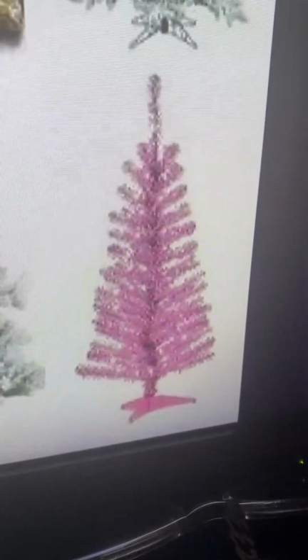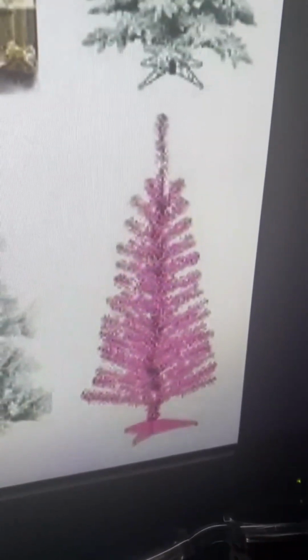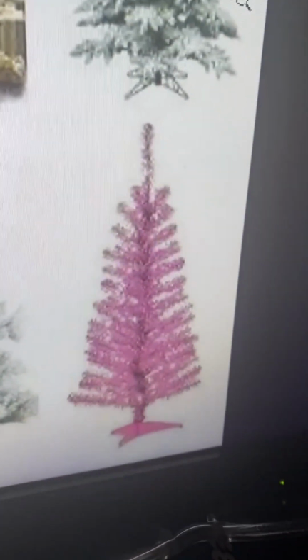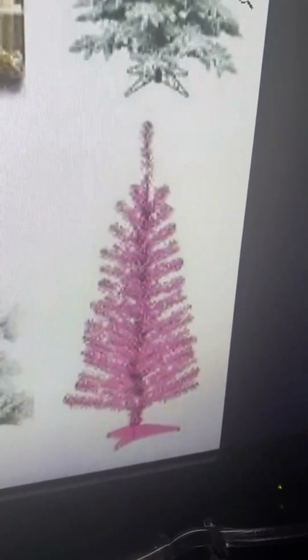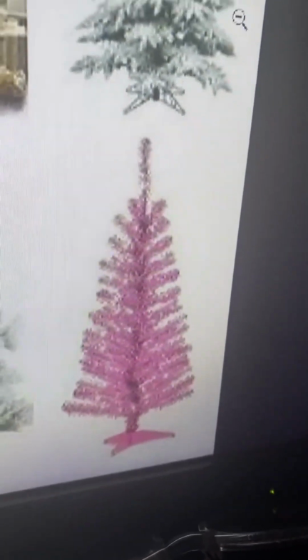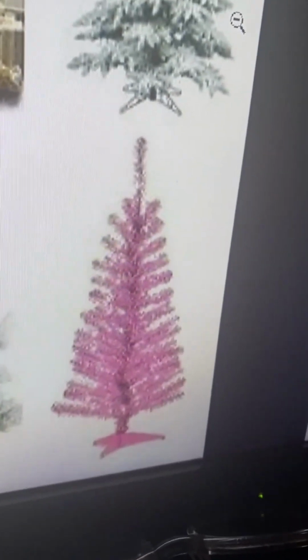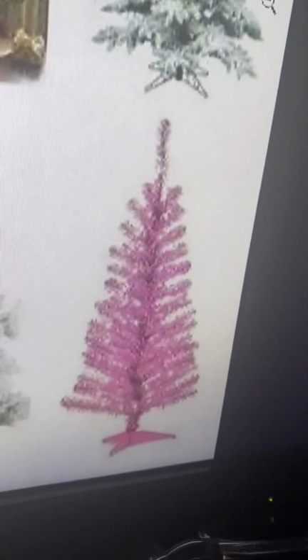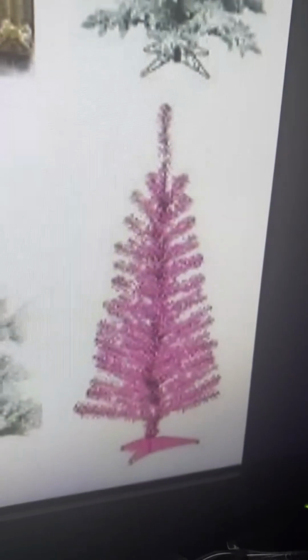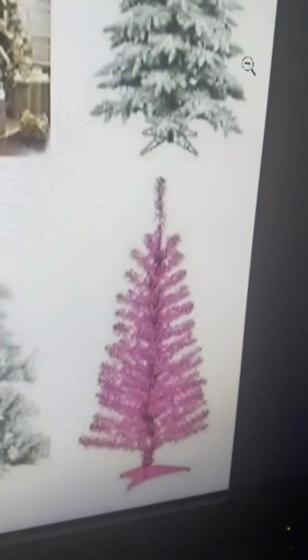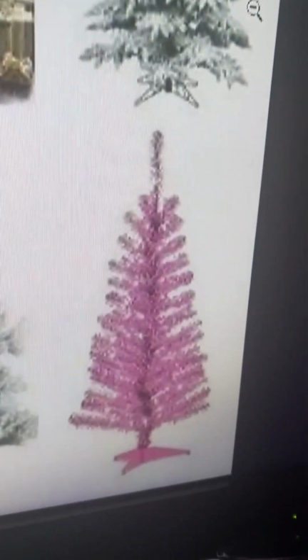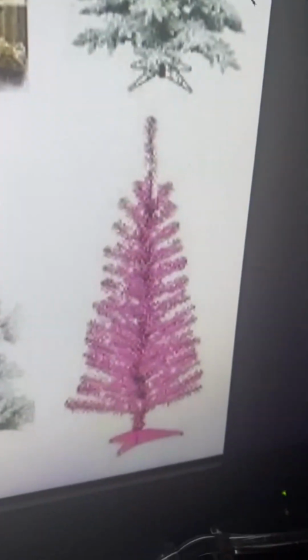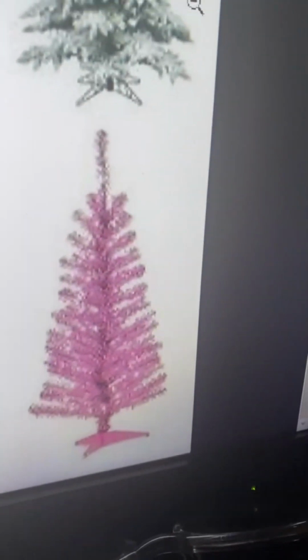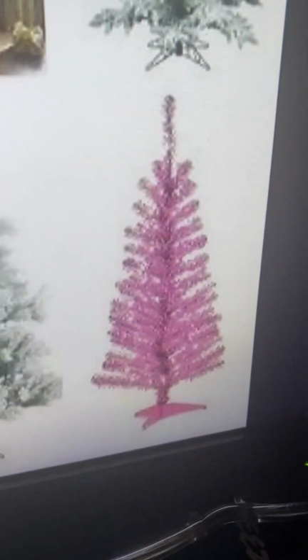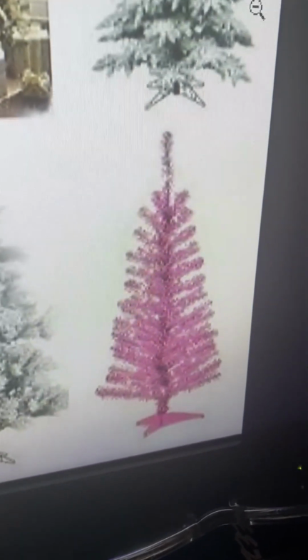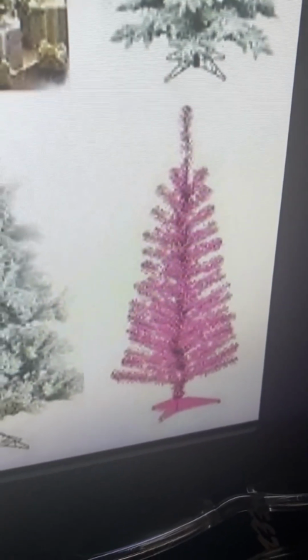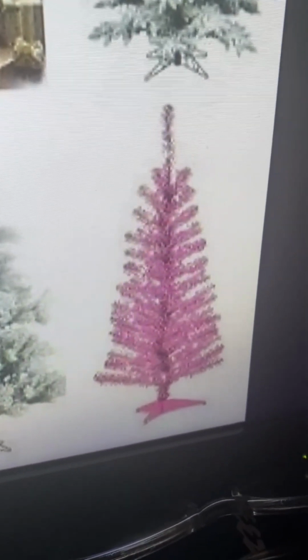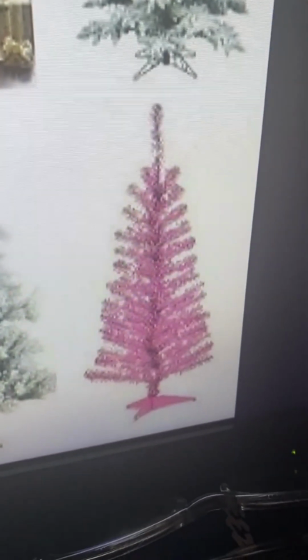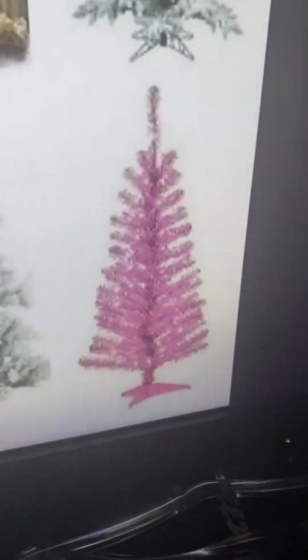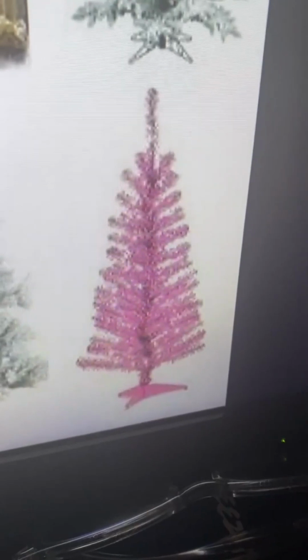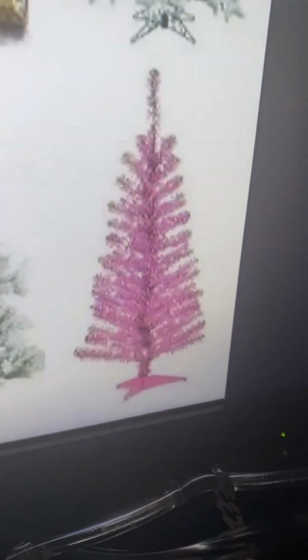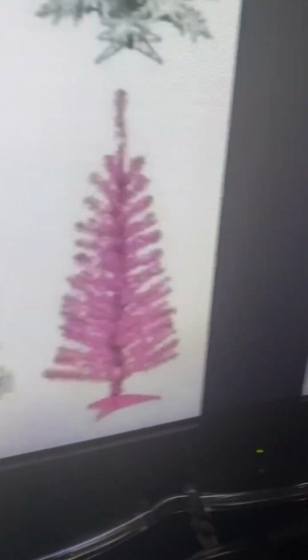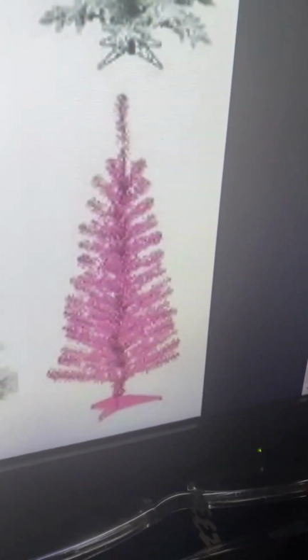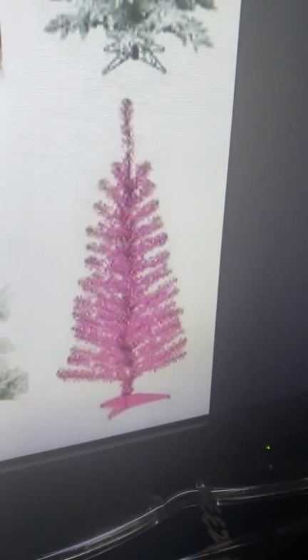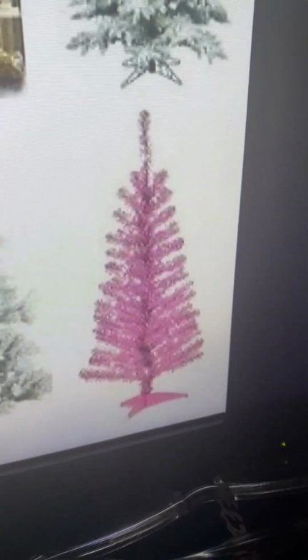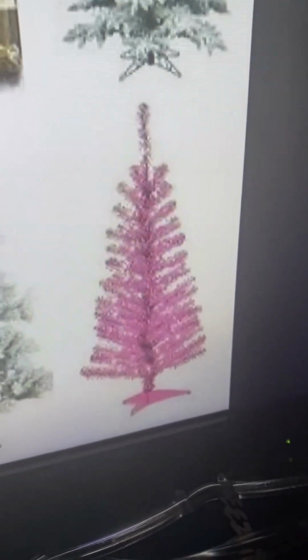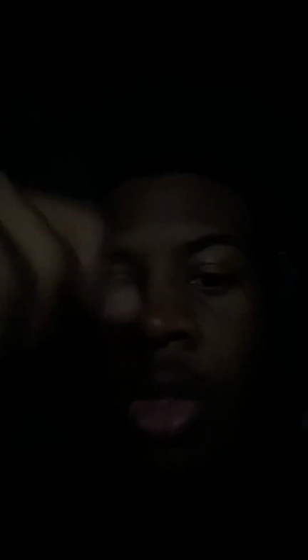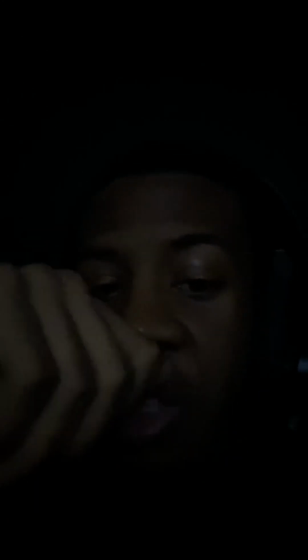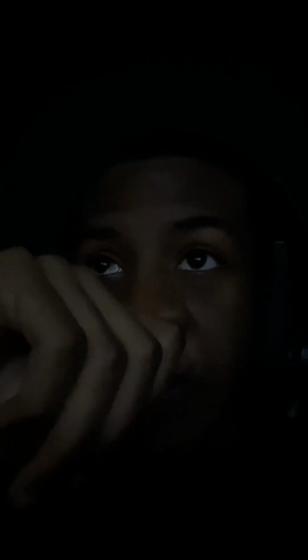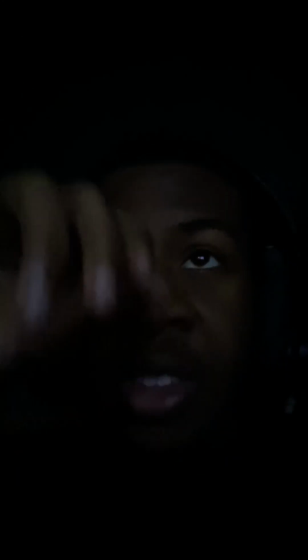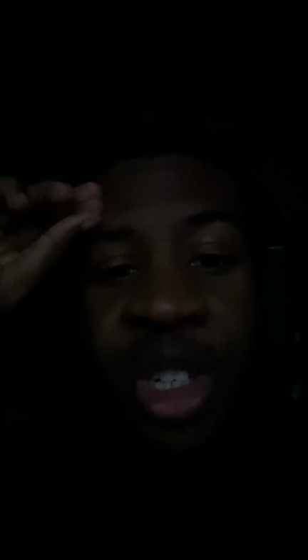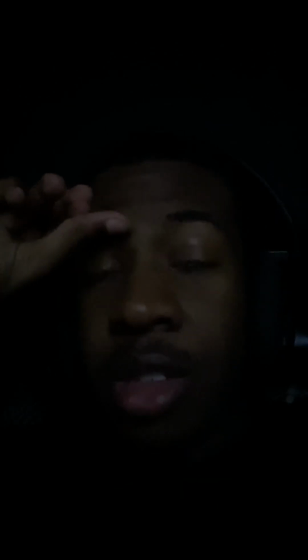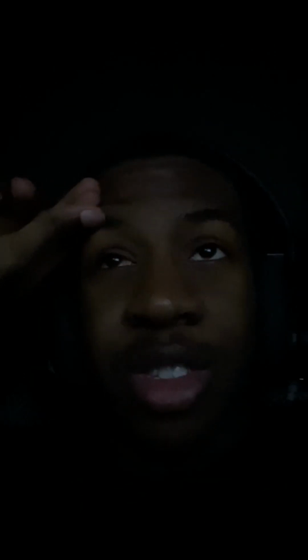It's just like a Barbie's dream house tree. I don't know what feeling this gives — it feels like Valentine's Day. This is the wrong holiday, brother. This is a one.